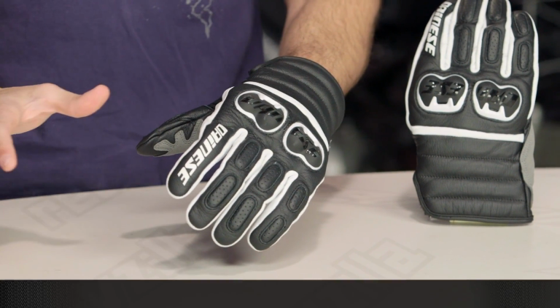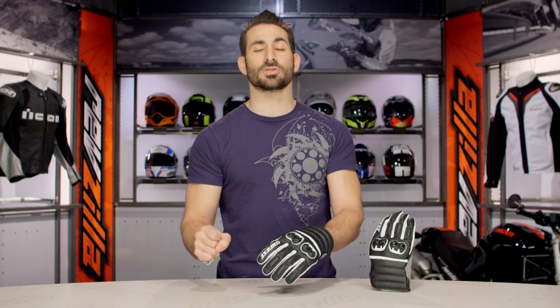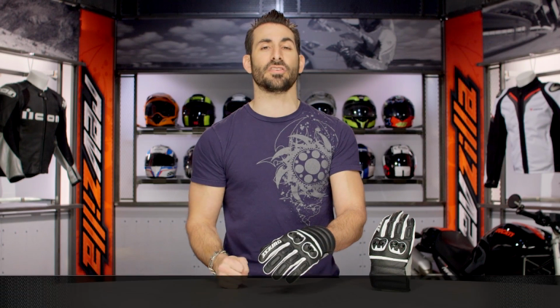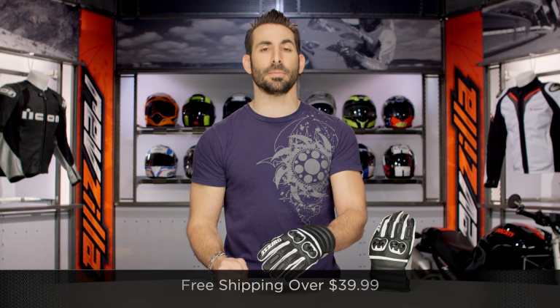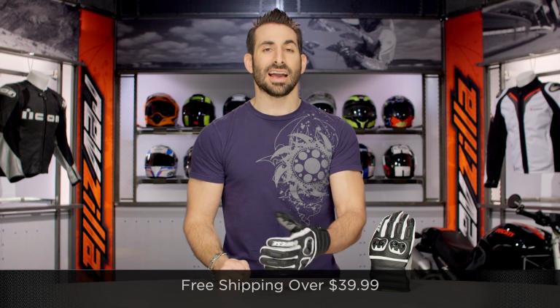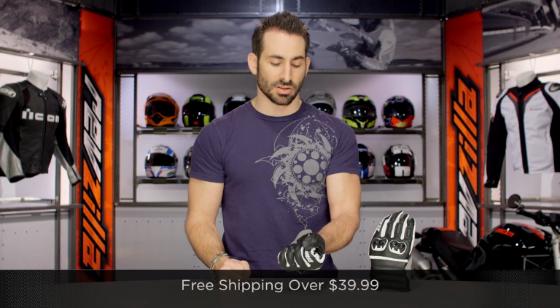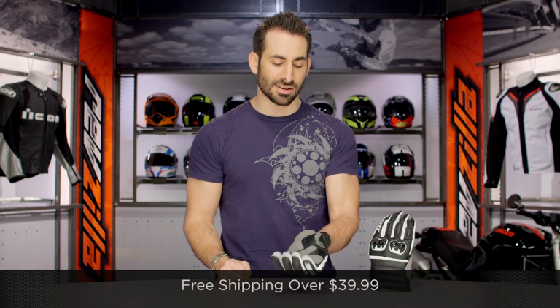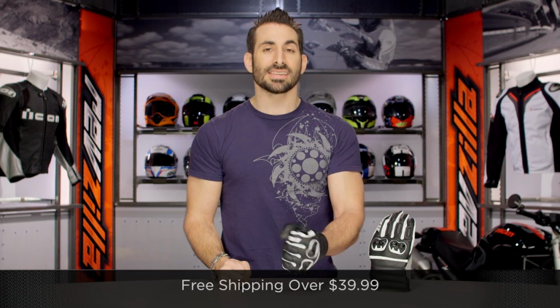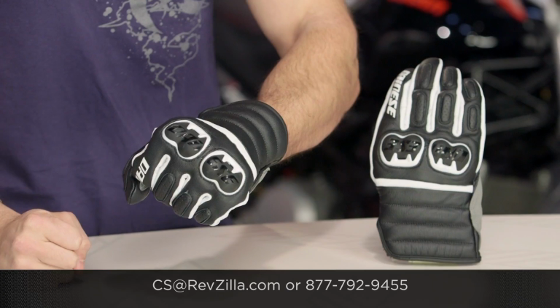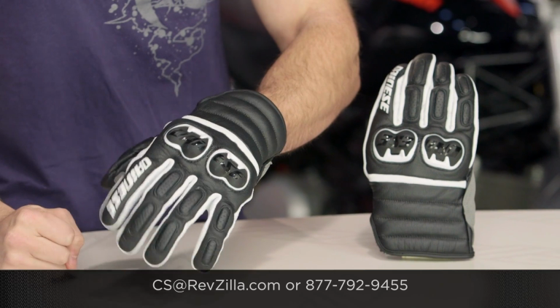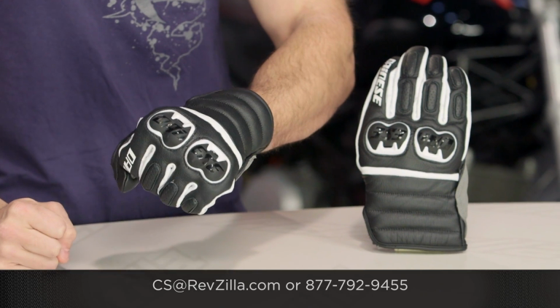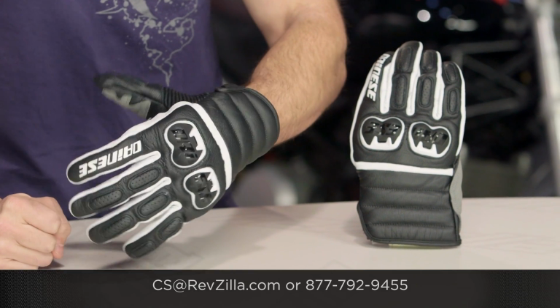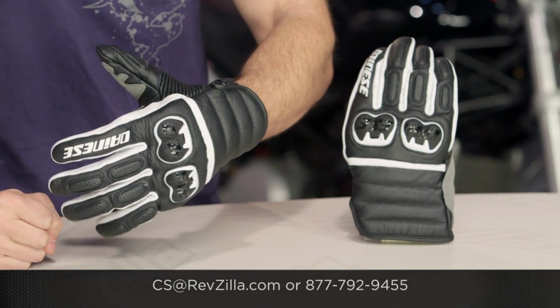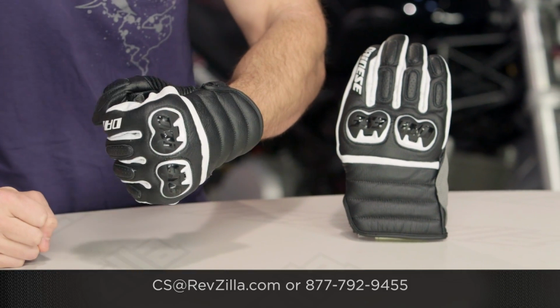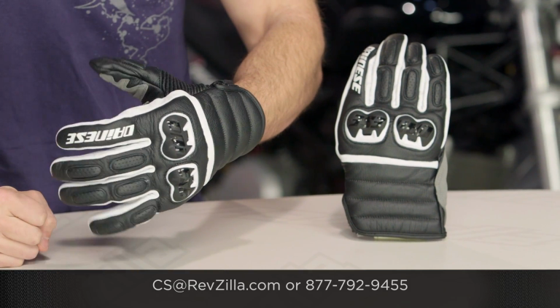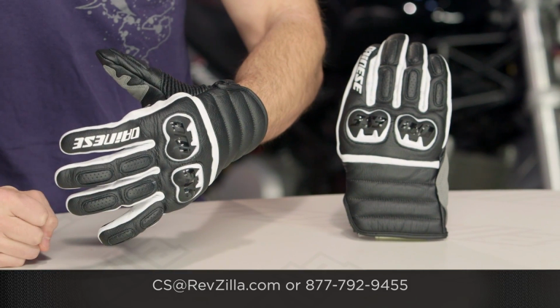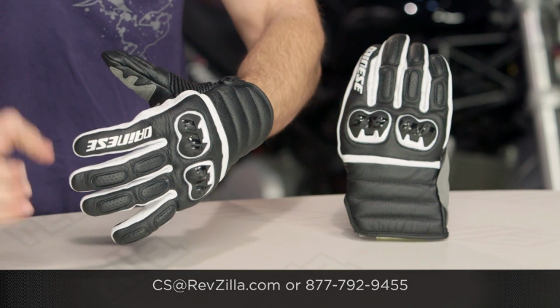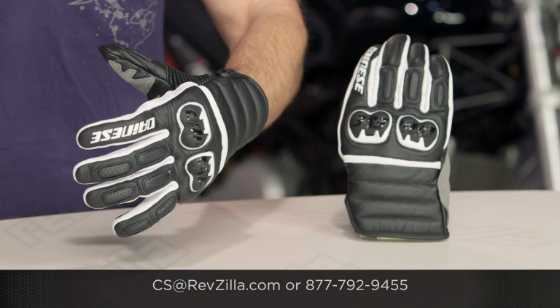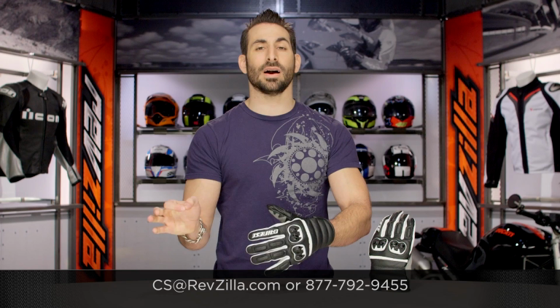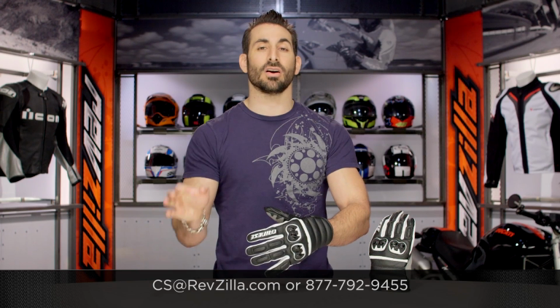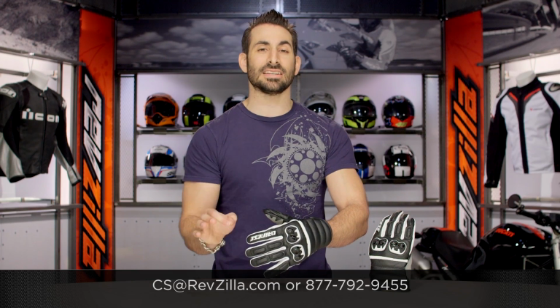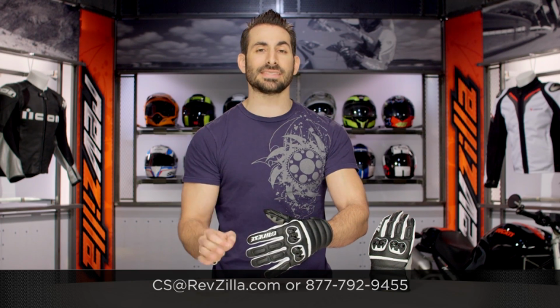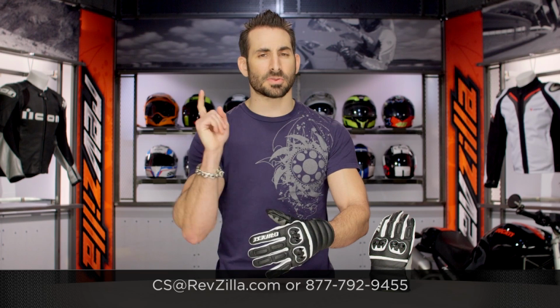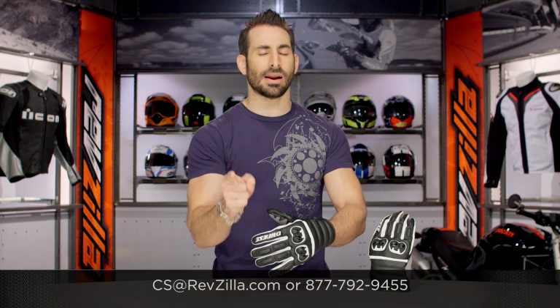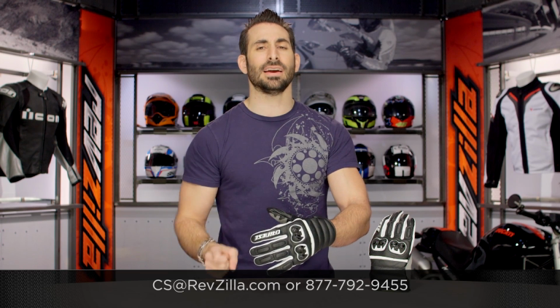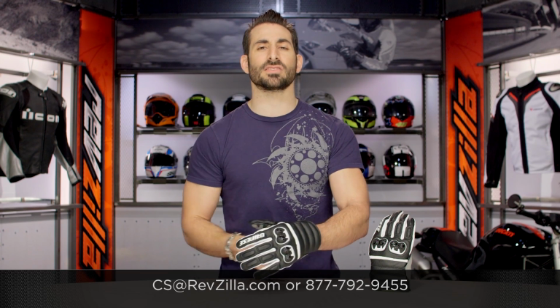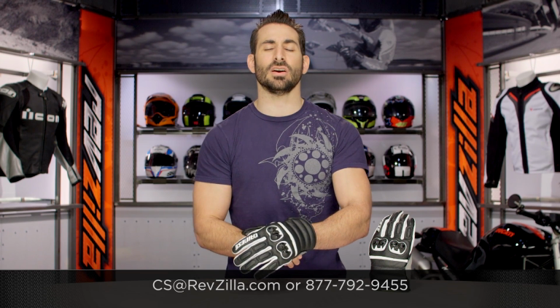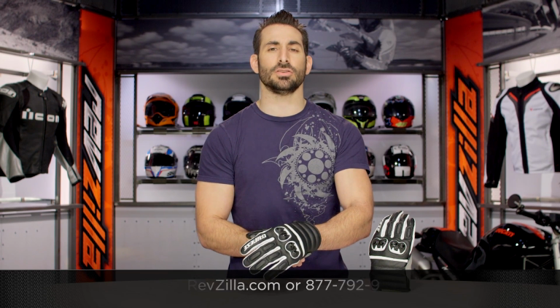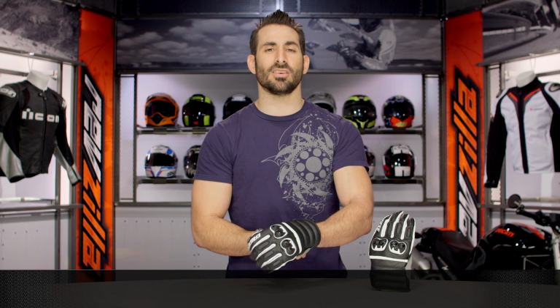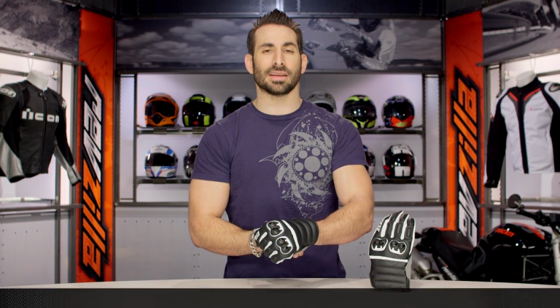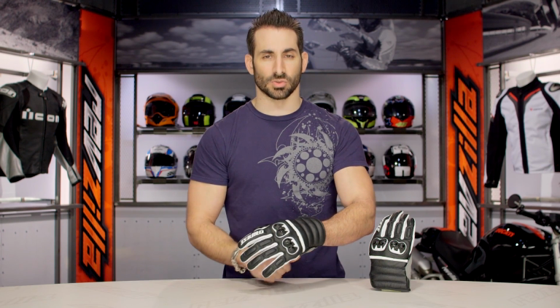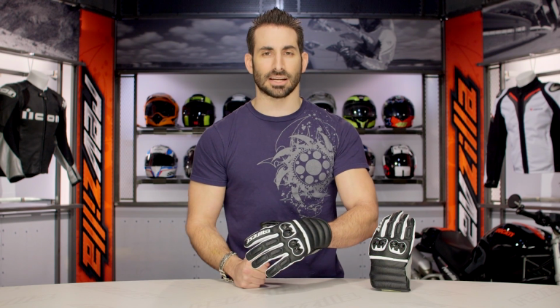As always, we'll ship for free over $39. If you want to talk to a gear geek, see us at RevZilla.com or call 877-792-9455. Thanks for watching our detailed breakdown. Subscribe to me at RevZillaTV, our YouTube channel. I'm Anthony — we'll see you next time.